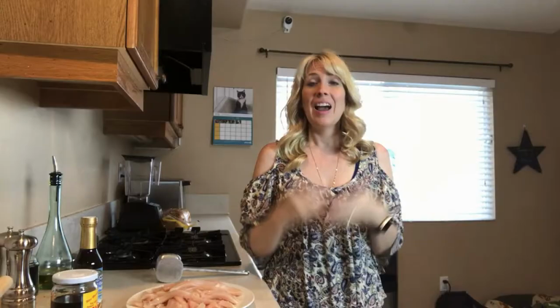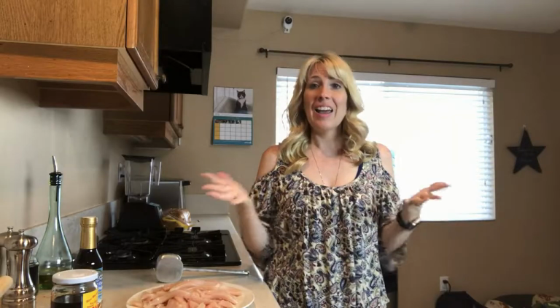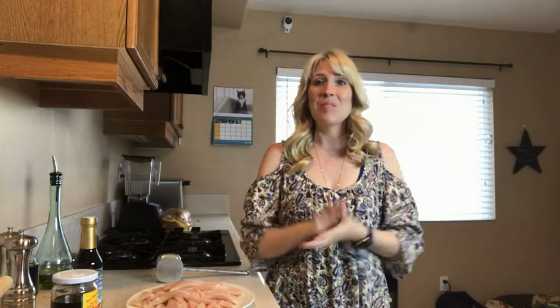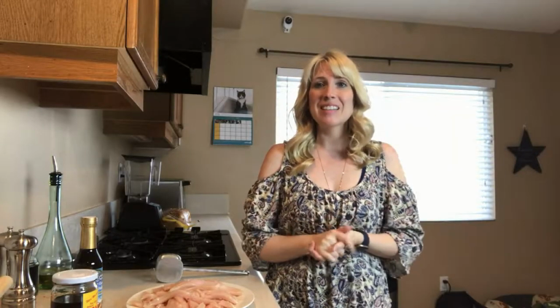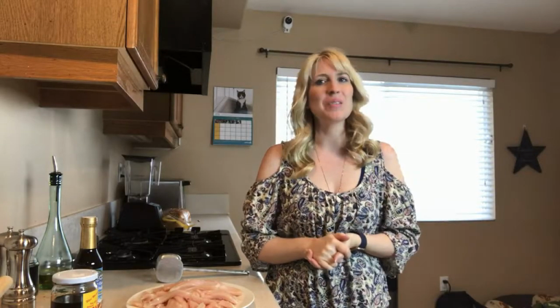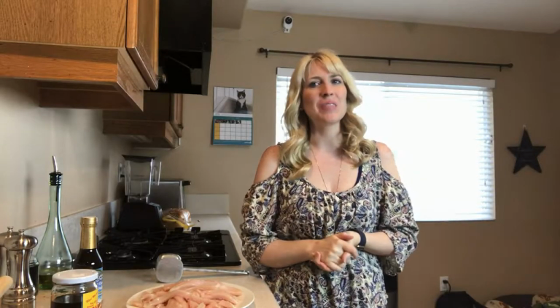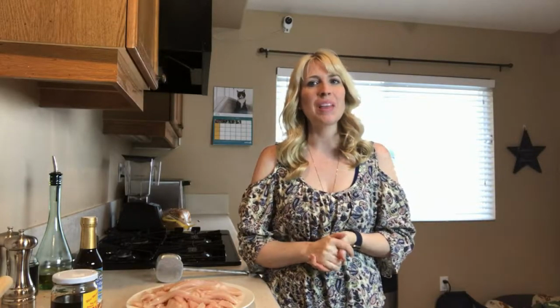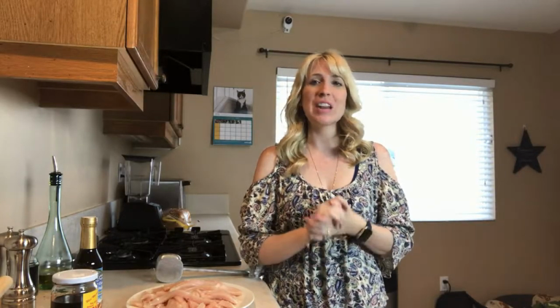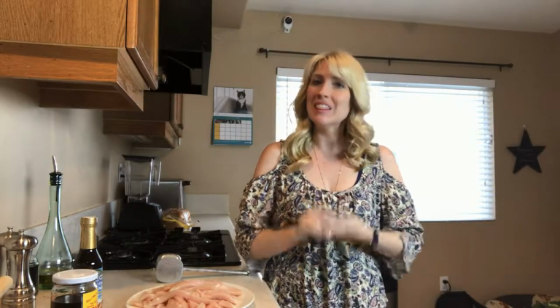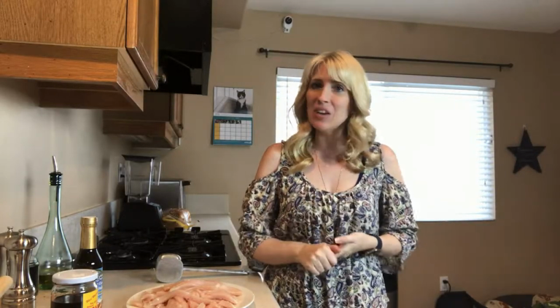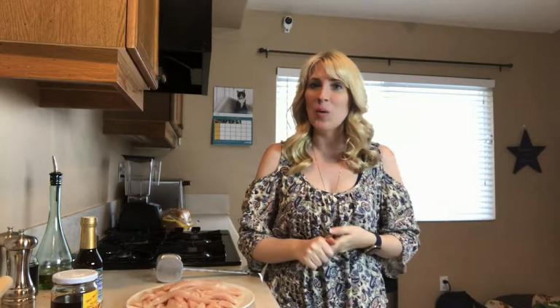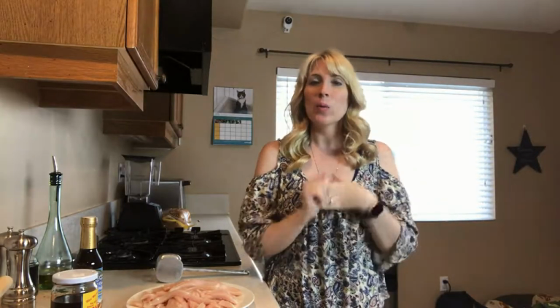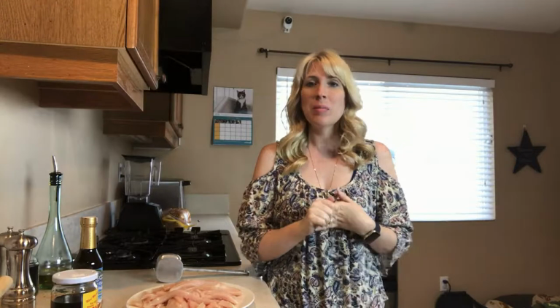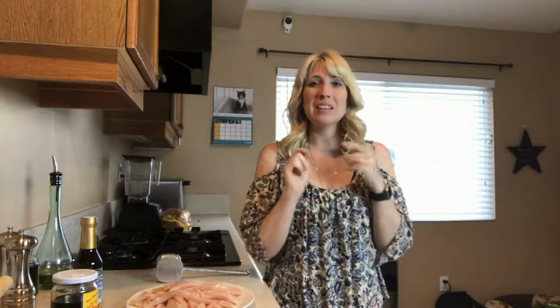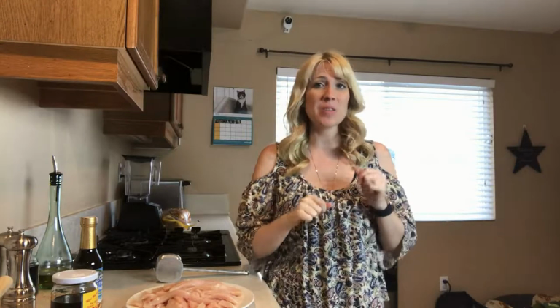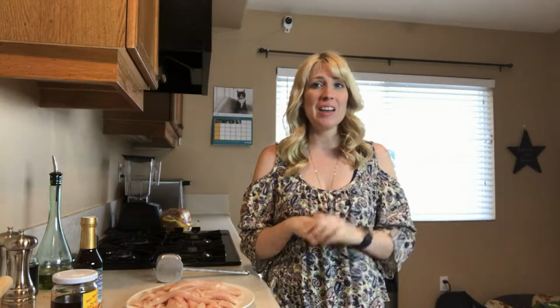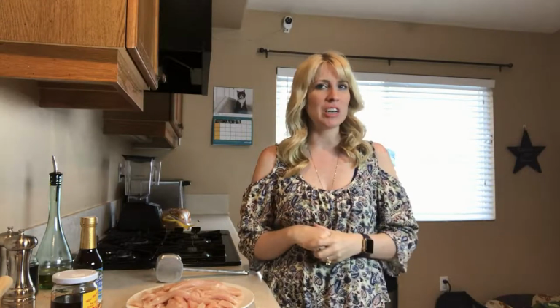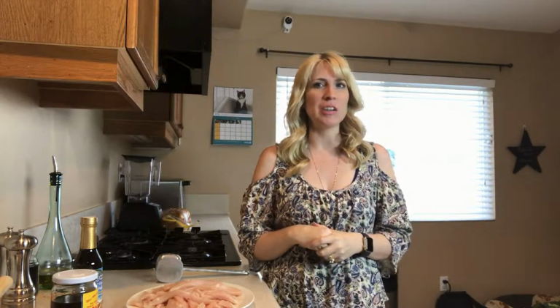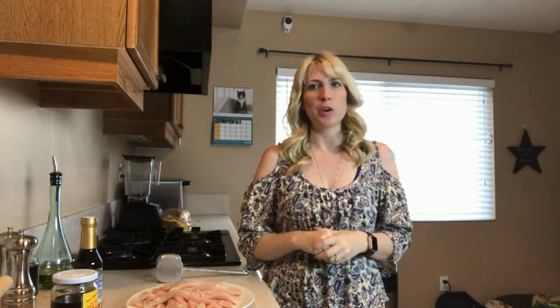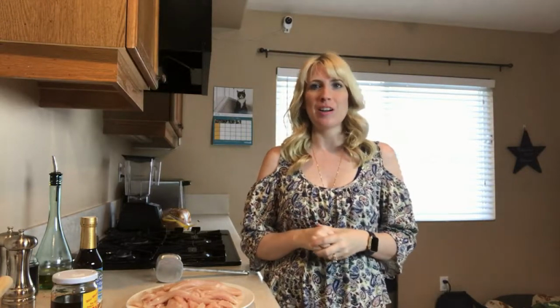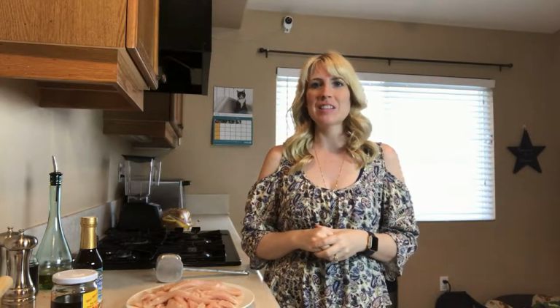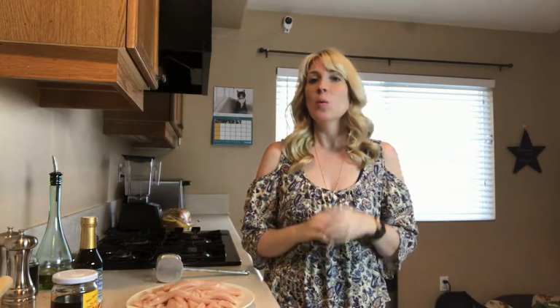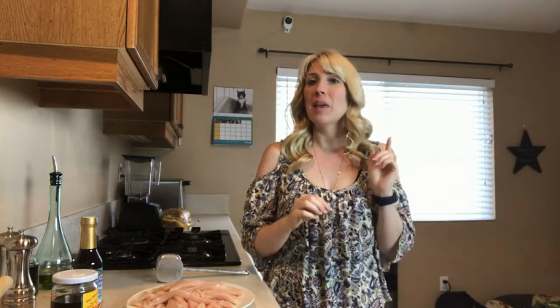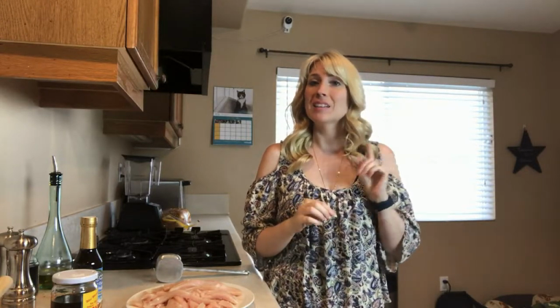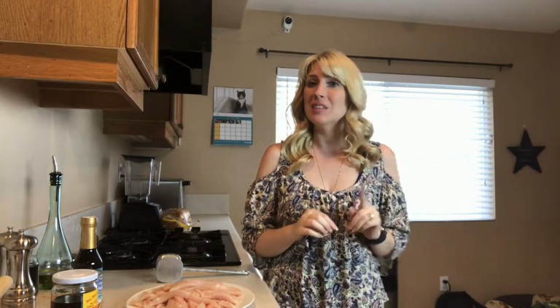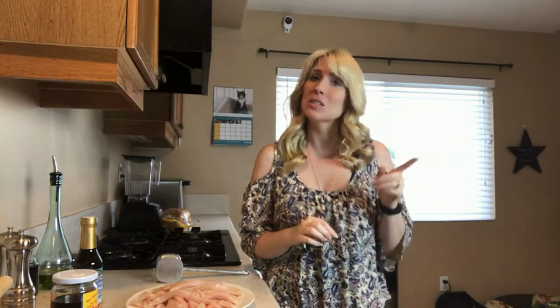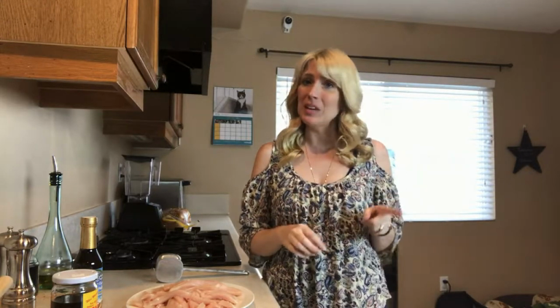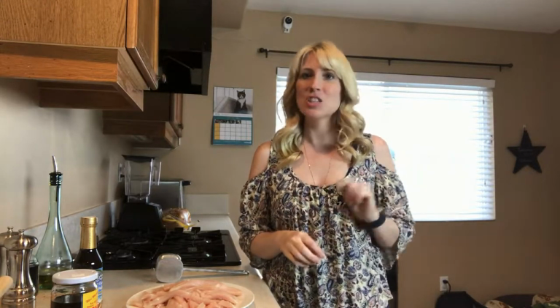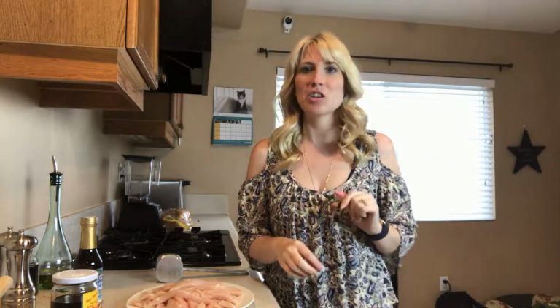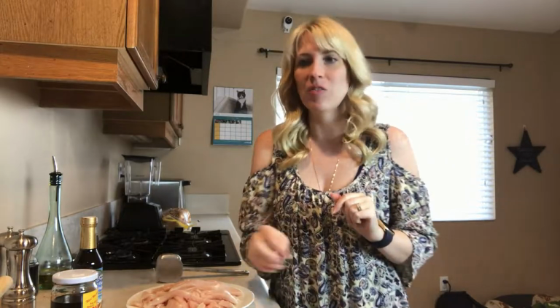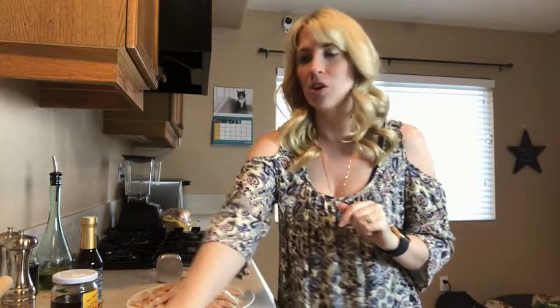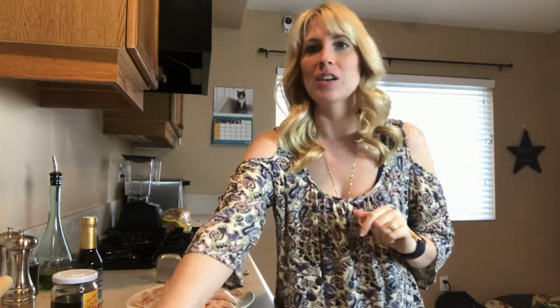Hi, I'm Jessica at Furry Family Coach and in this video we're going to be making a different kind of chicken jerky for your dogs — a salty and sweet chicken jerky.